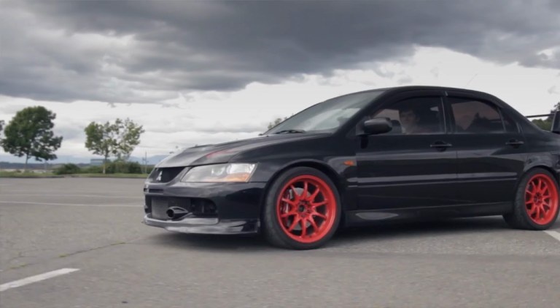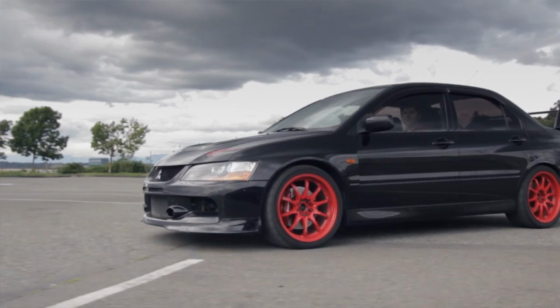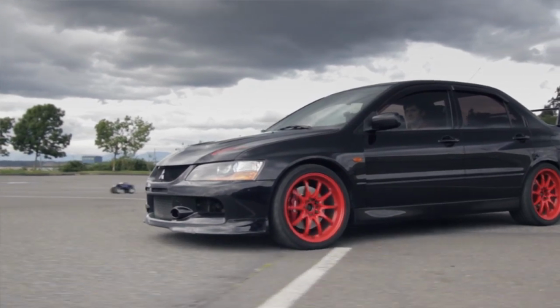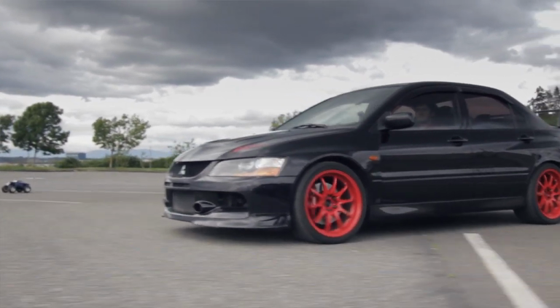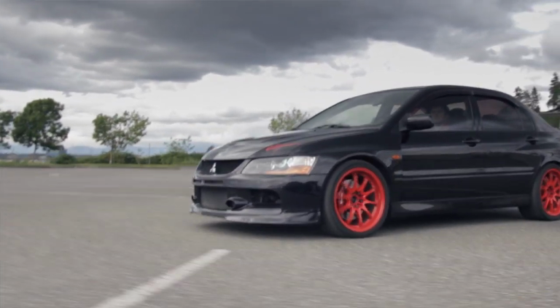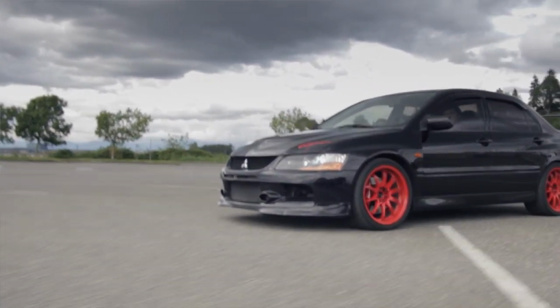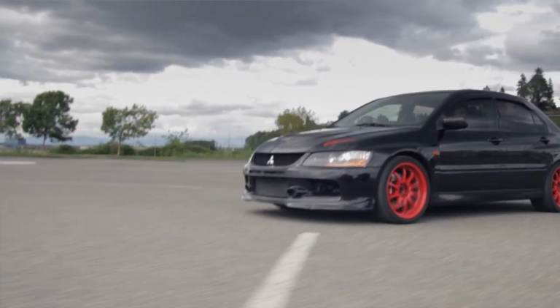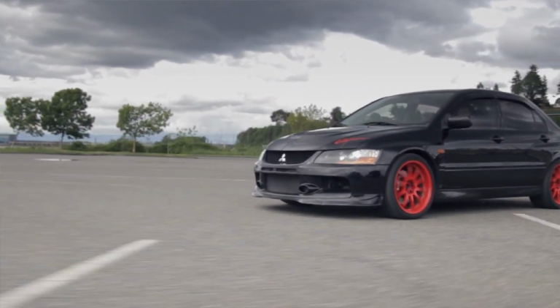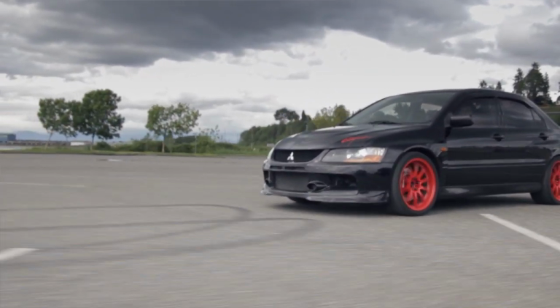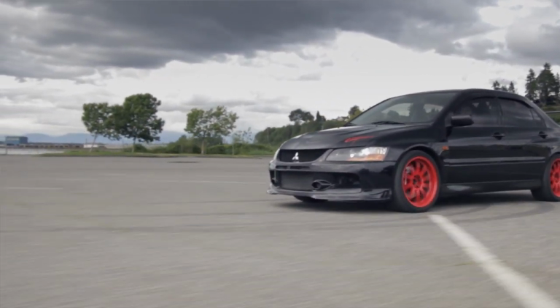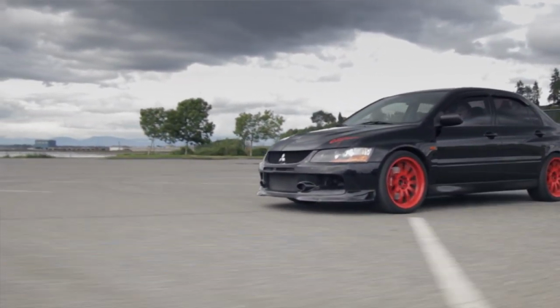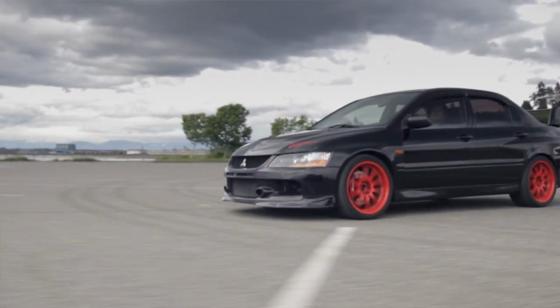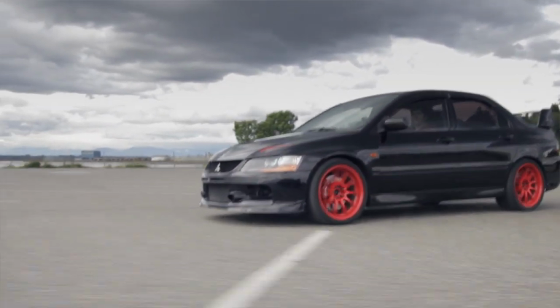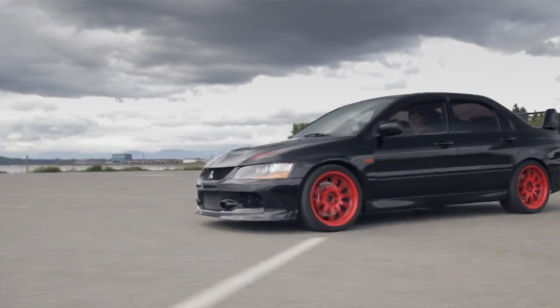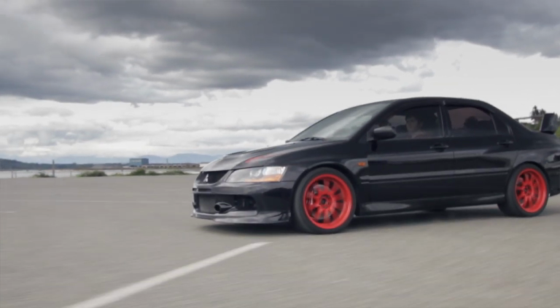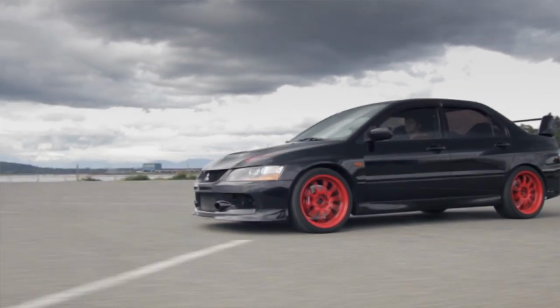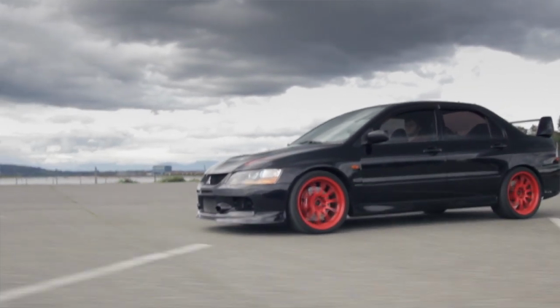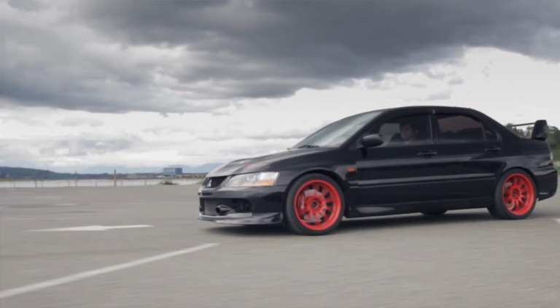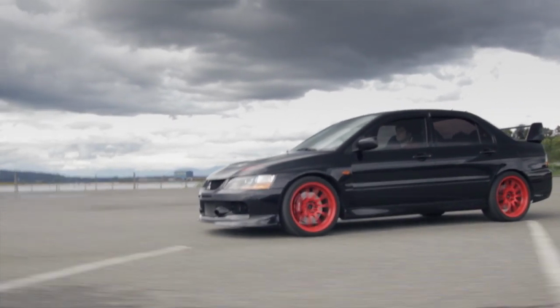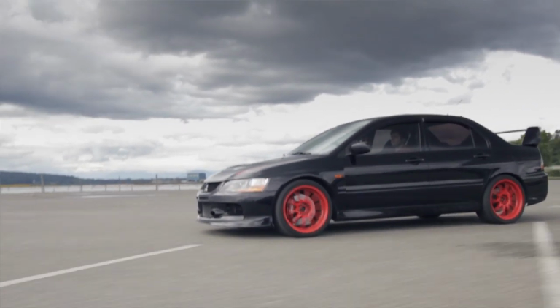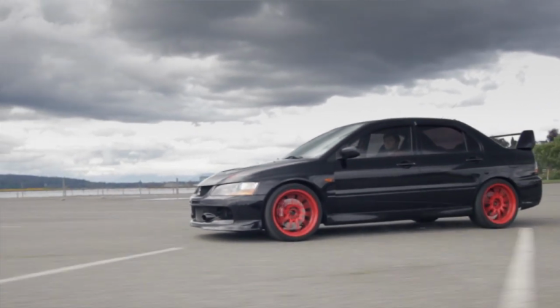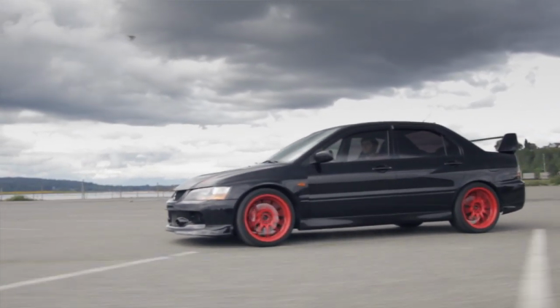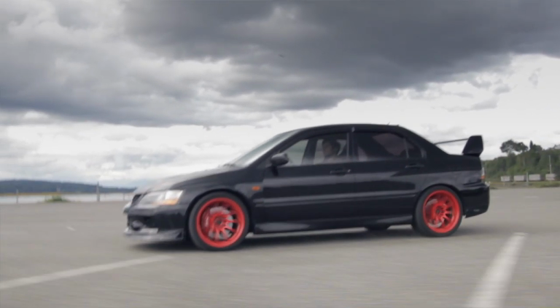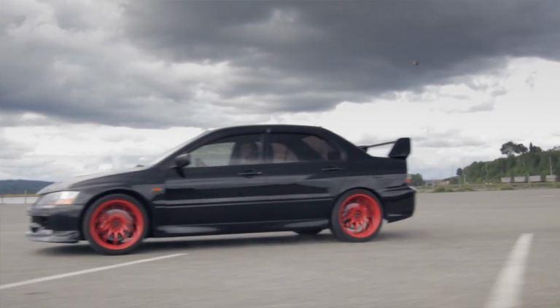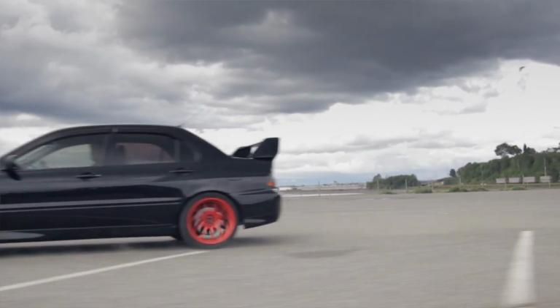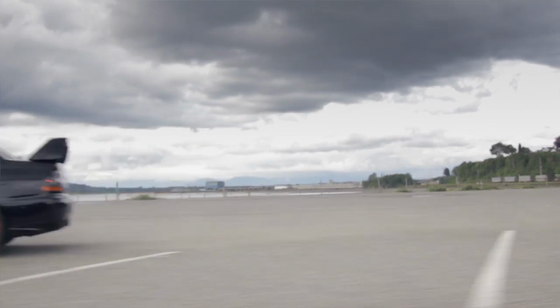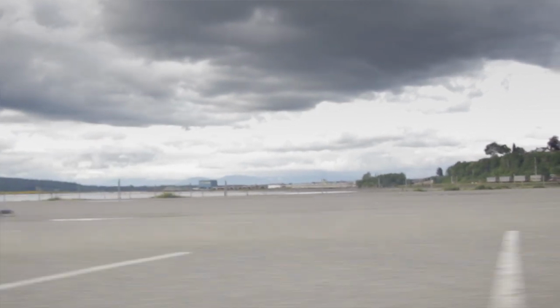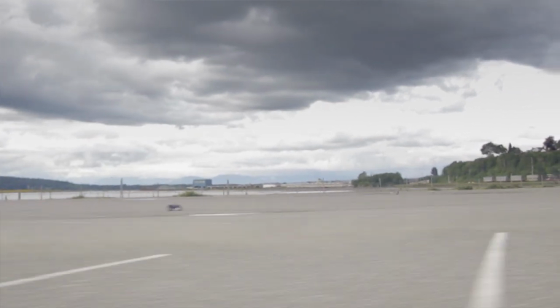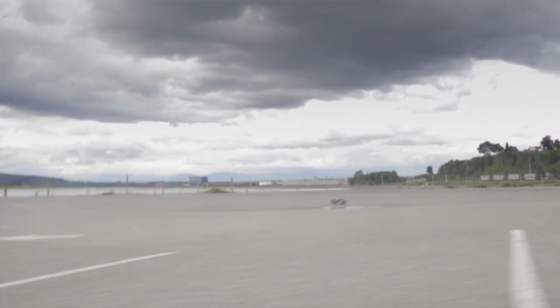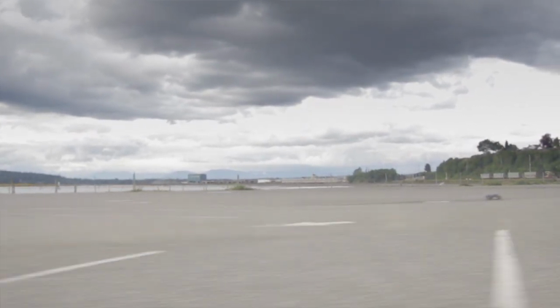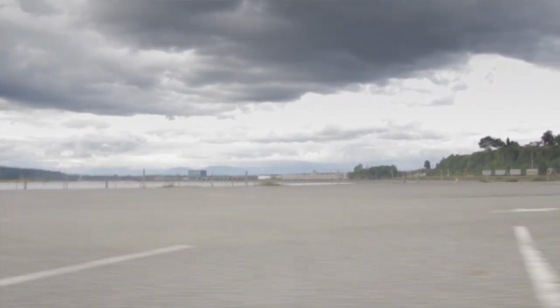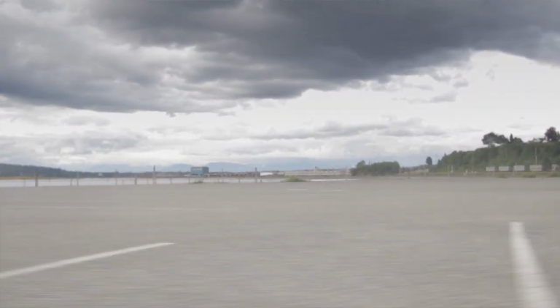I think I'll do pretty well at the IMSCC. On the autocross portion I've got all-wheel drive and a pretty high grip-to-weight ratio compared to any other cars that may be competing. For all the other categories, I'll let the audience judge.